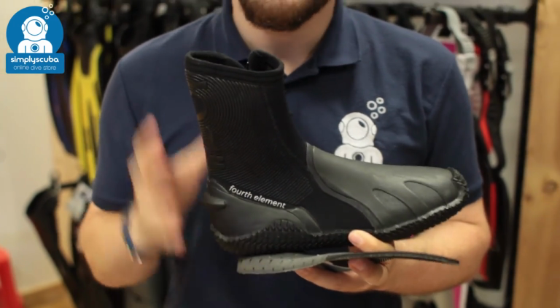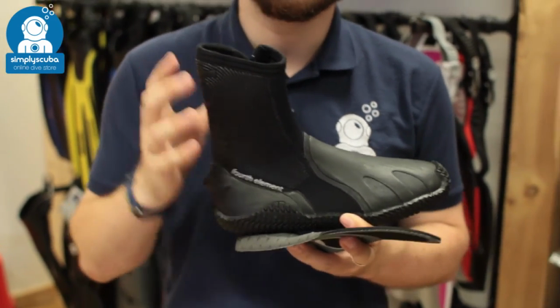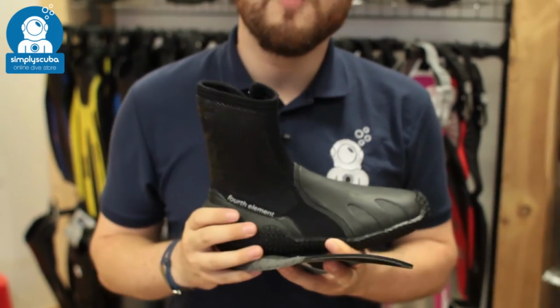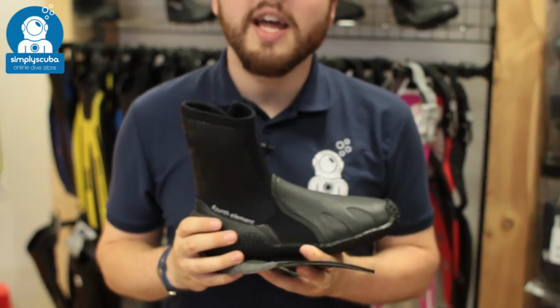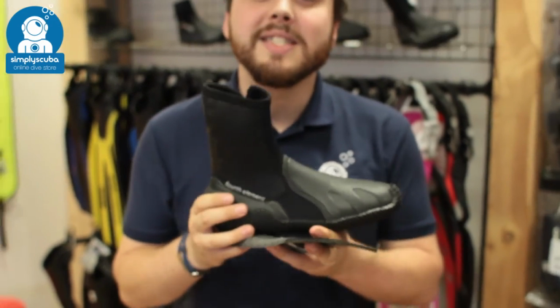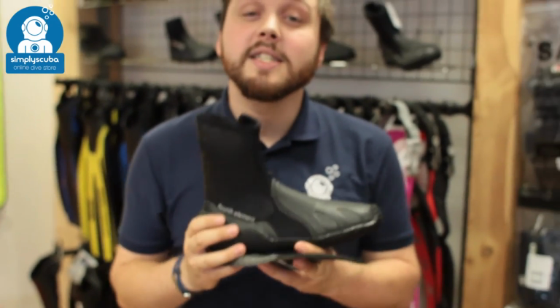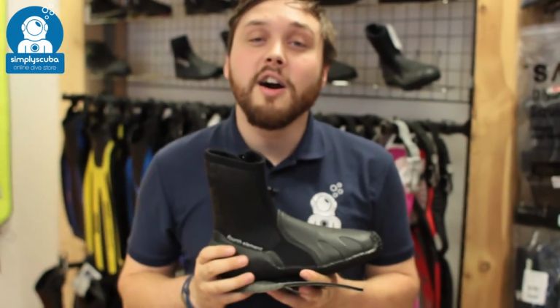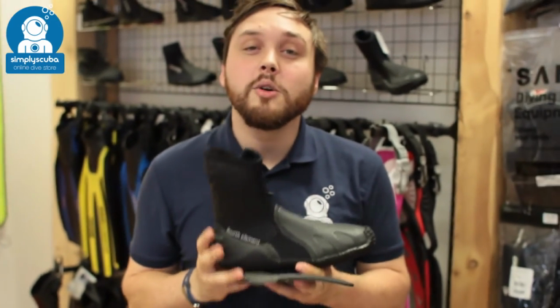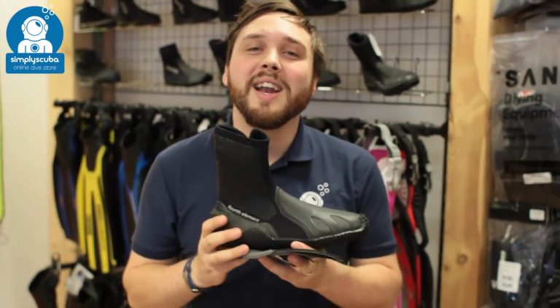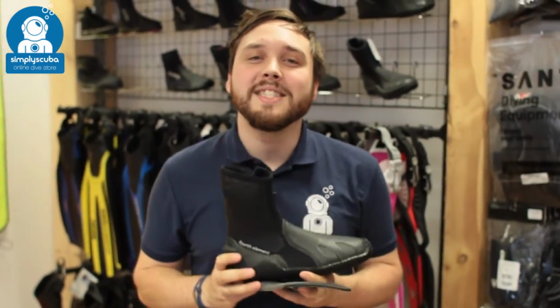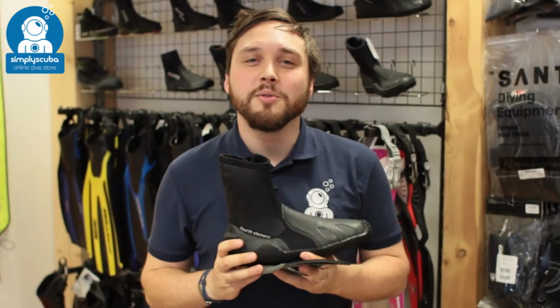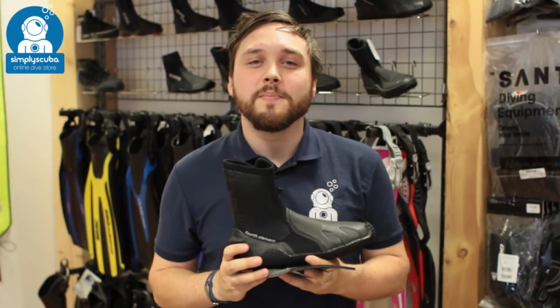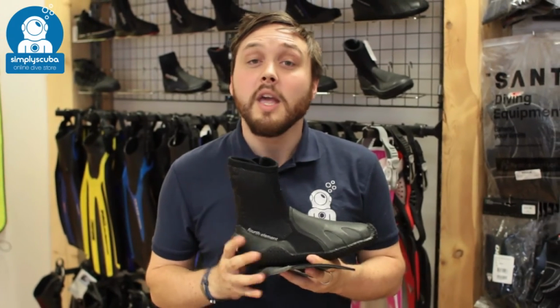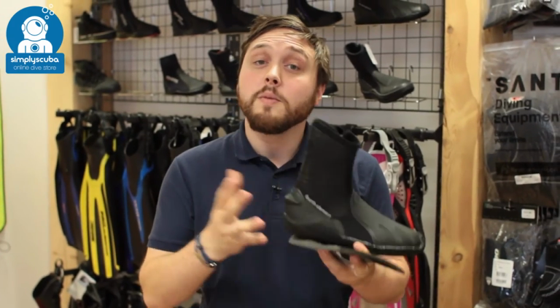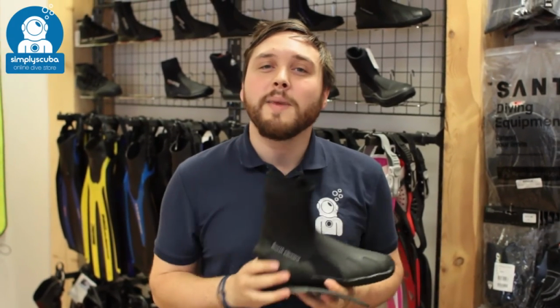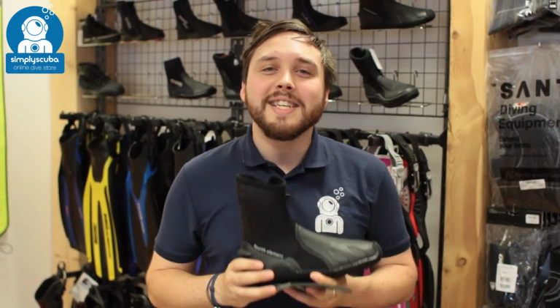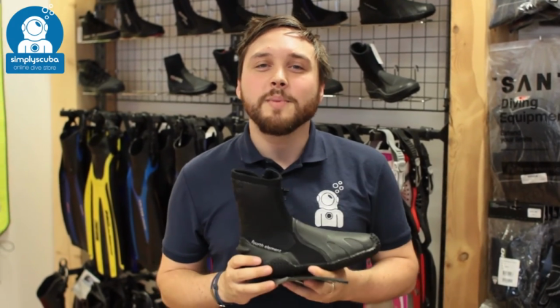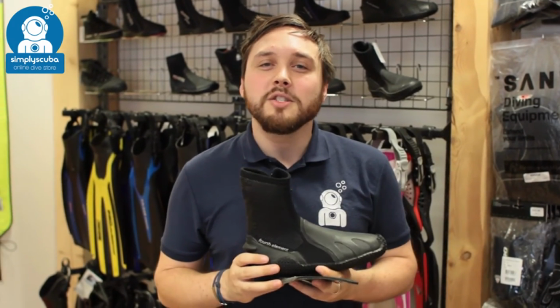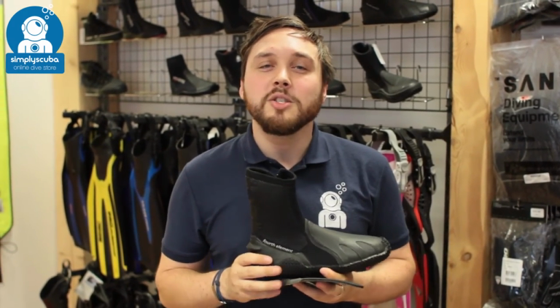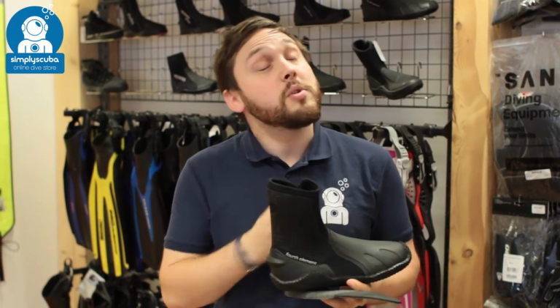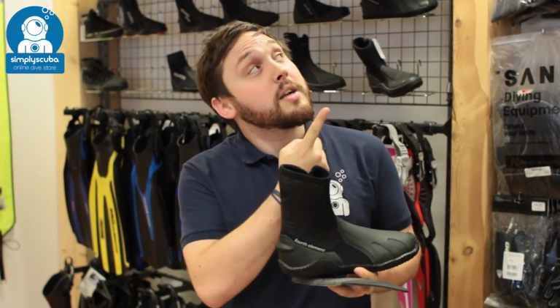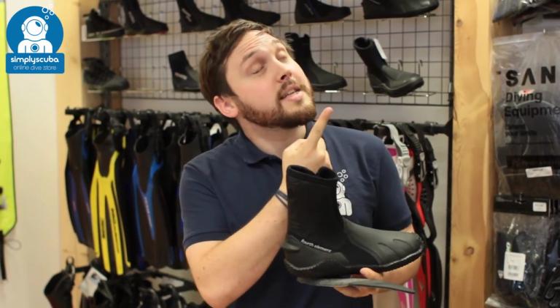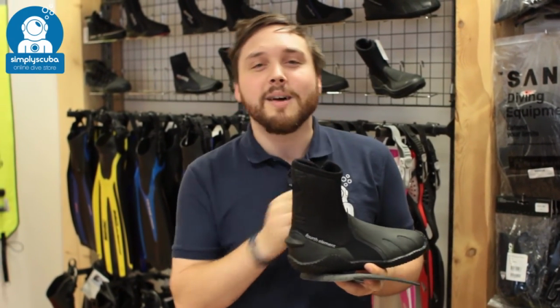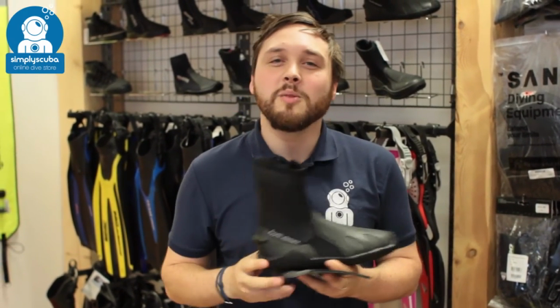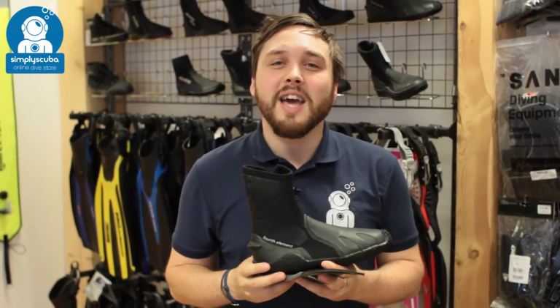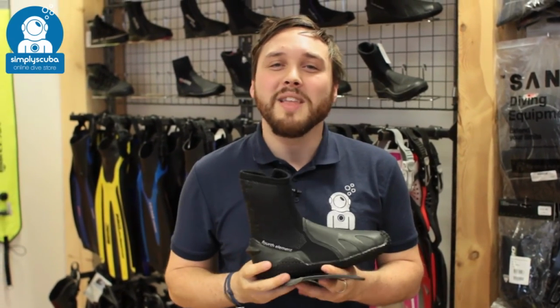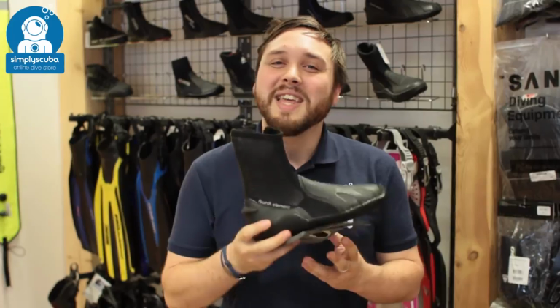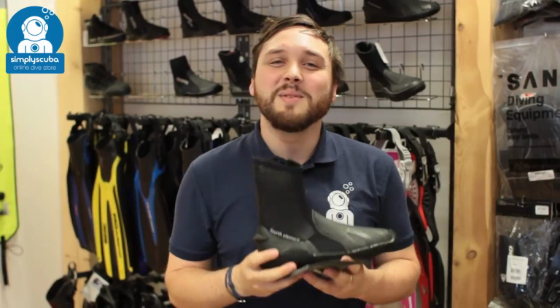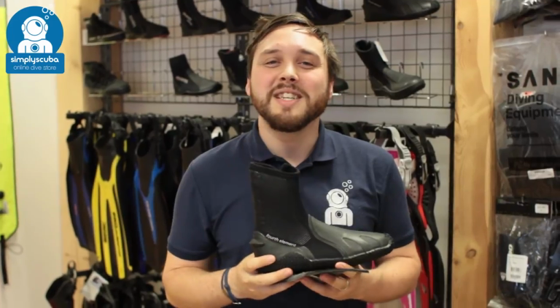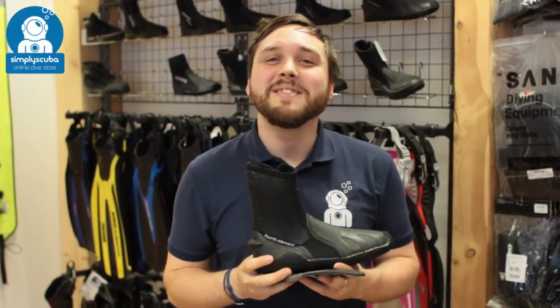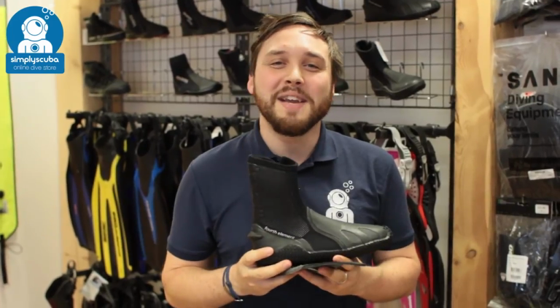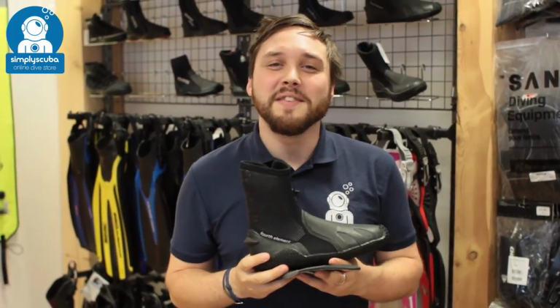And that's the 4th Element 6.5mm Pelagic Boot. If you missed my latest episode of ScubaTube, you can click on the link to watch that. Thanks for watching and safe diving.